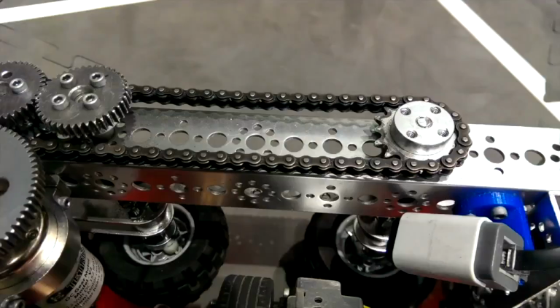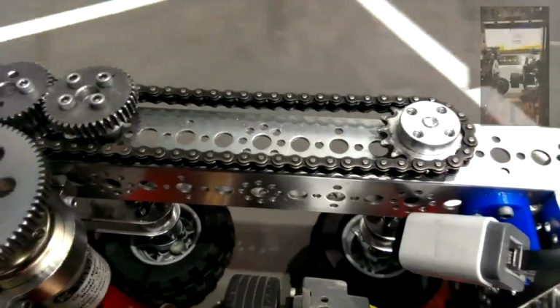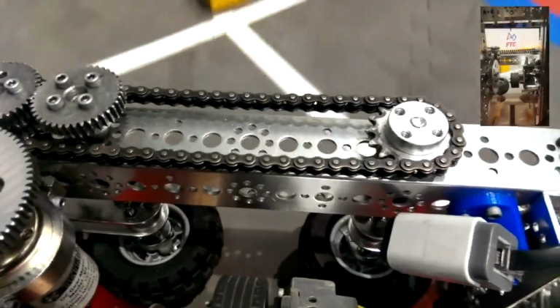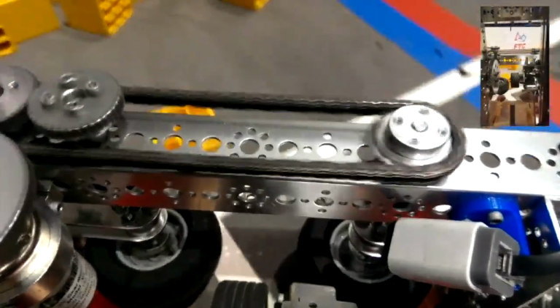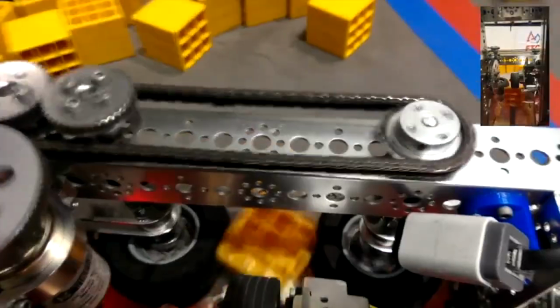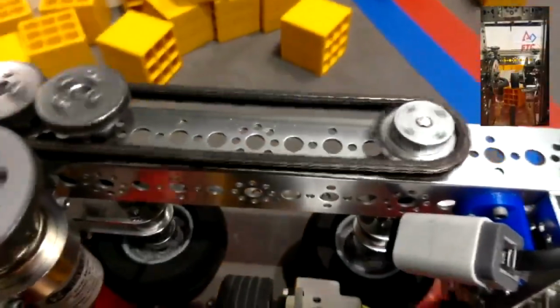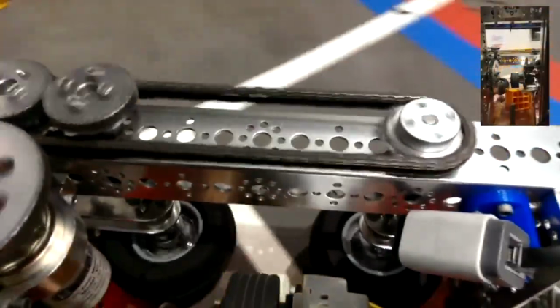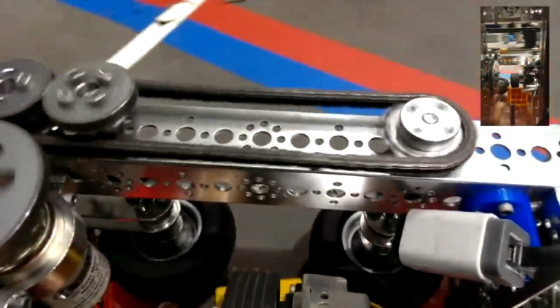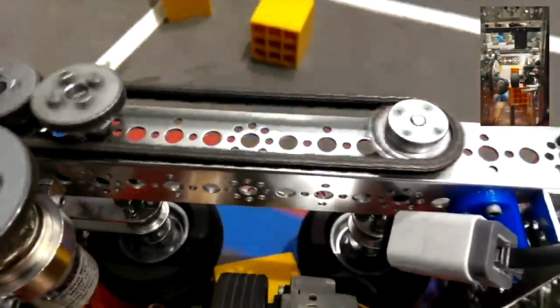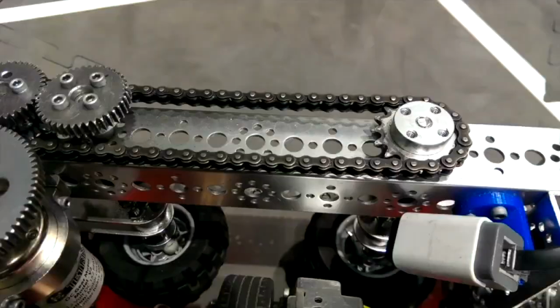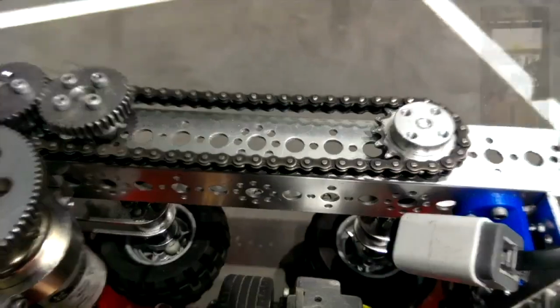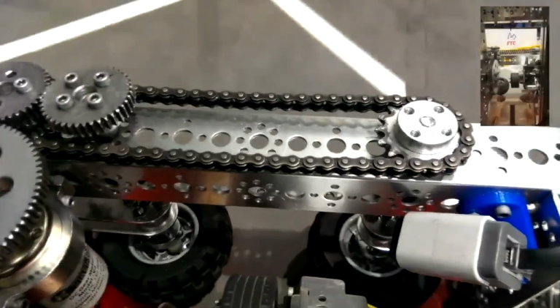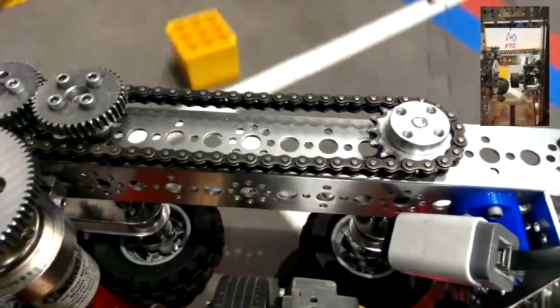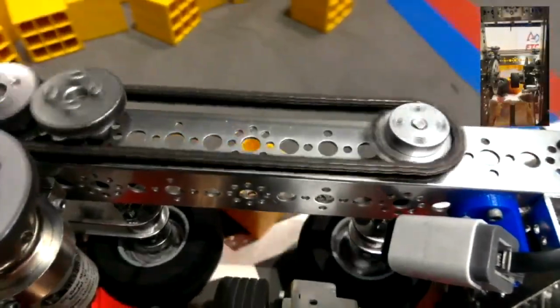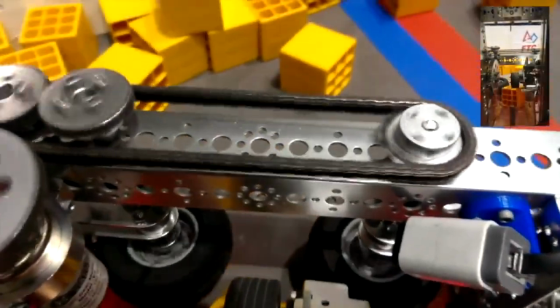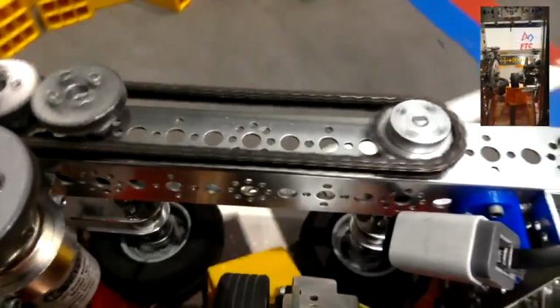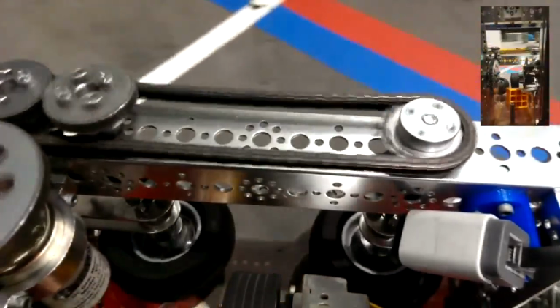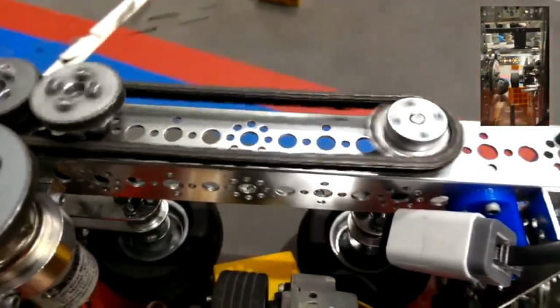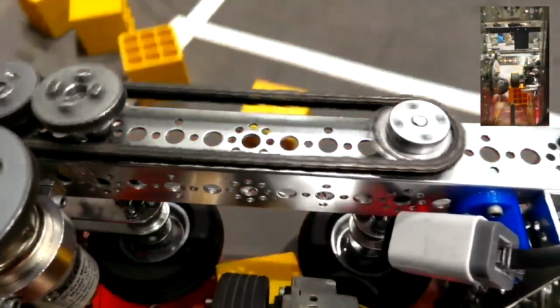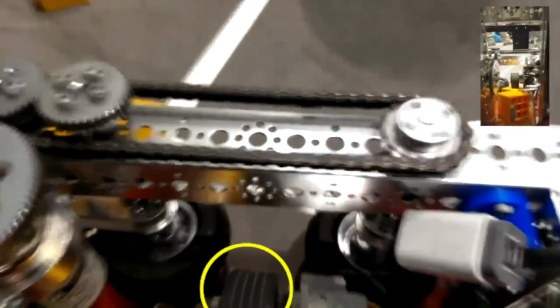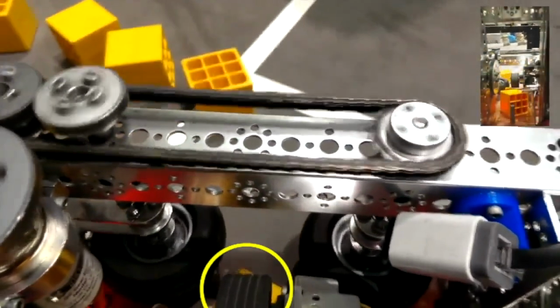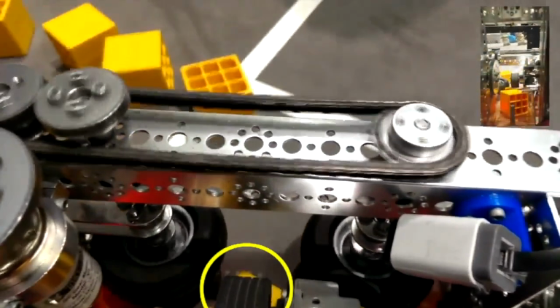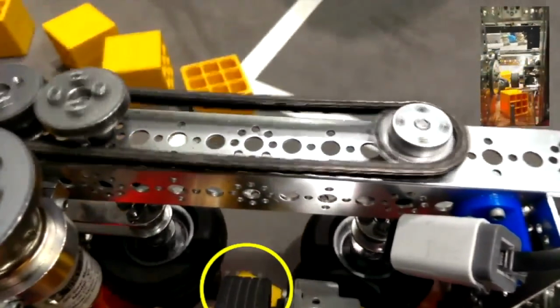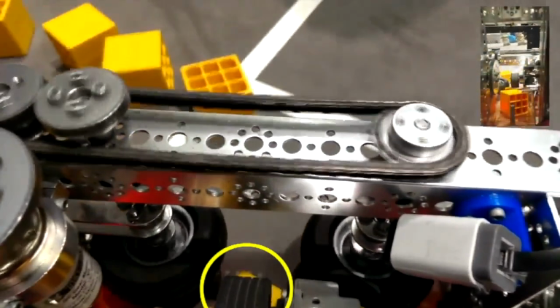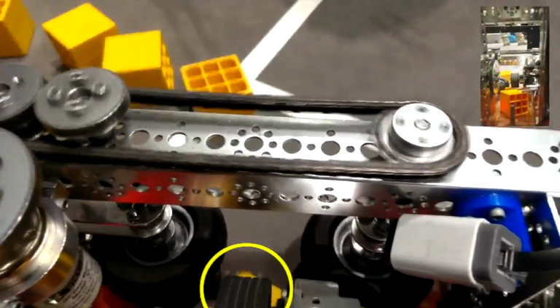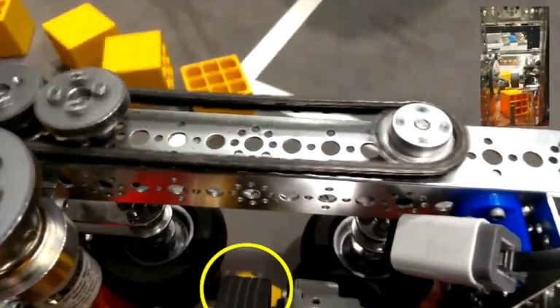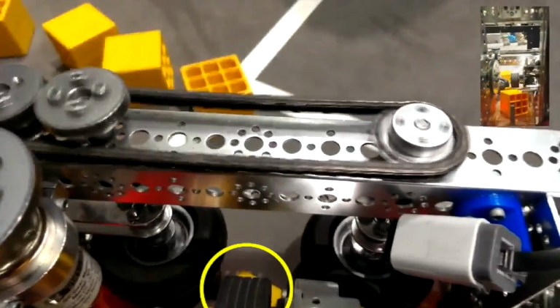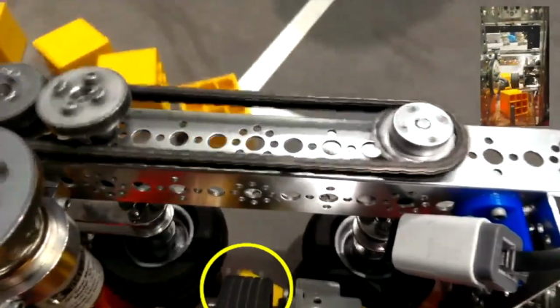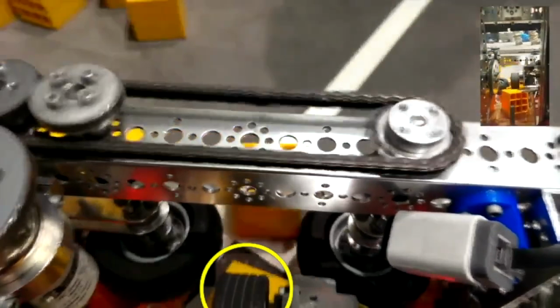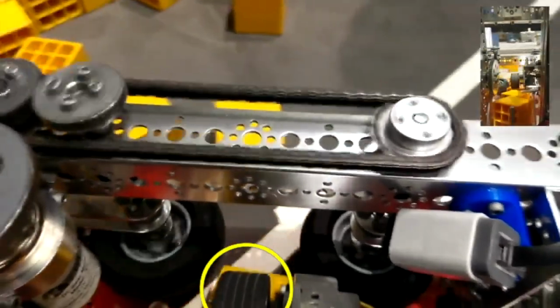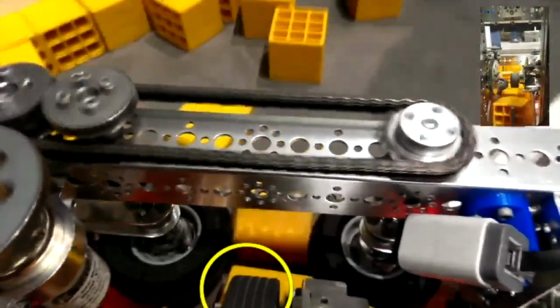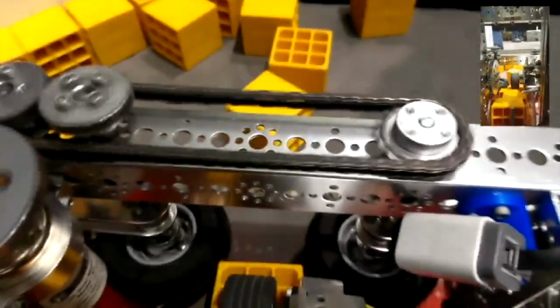This robot uses two vertical wheels in order to suck the cubes into a set position. In order to maintain the position of the cubes inside the robot, they use a small roller. This design is great for when the cubes are all packed in a small space, since the collection area is the size of only one cube.